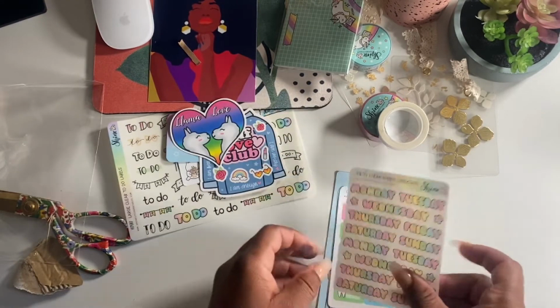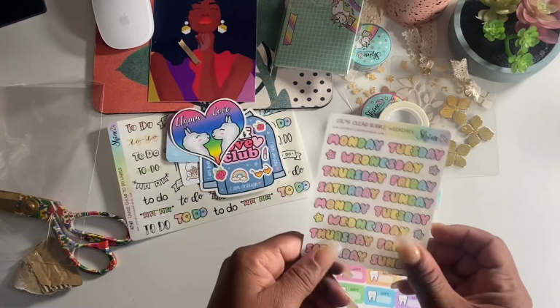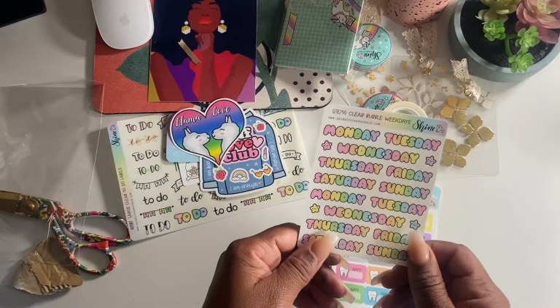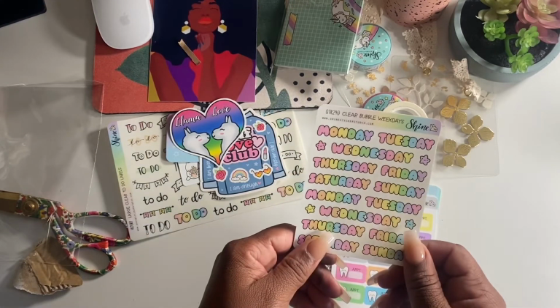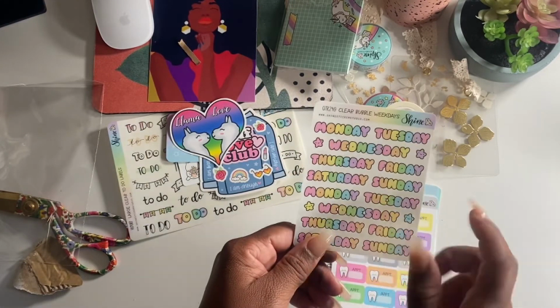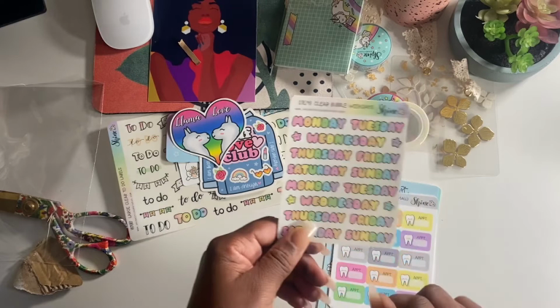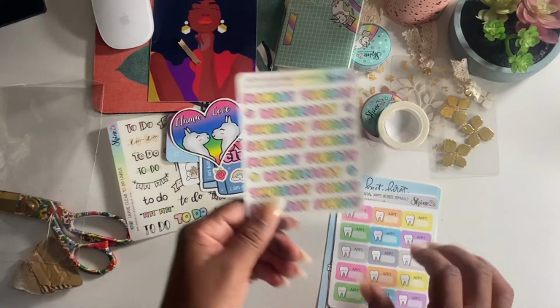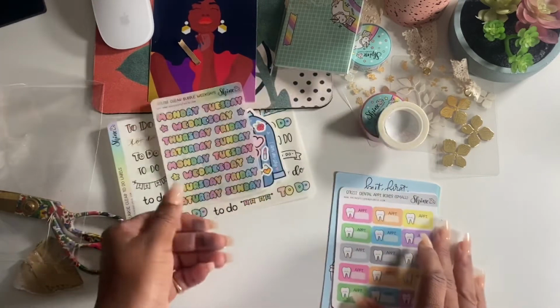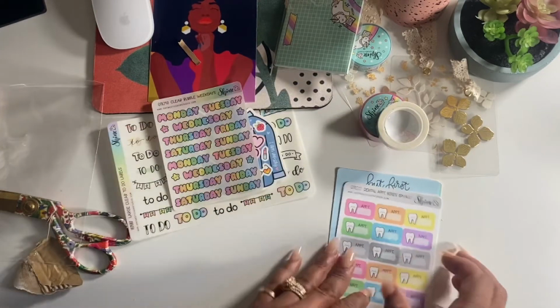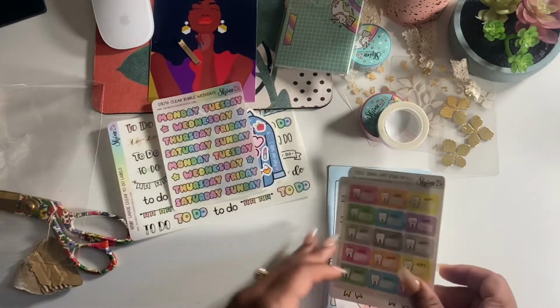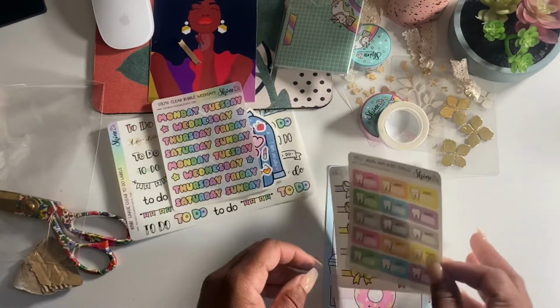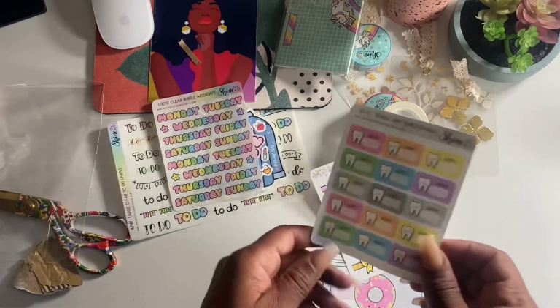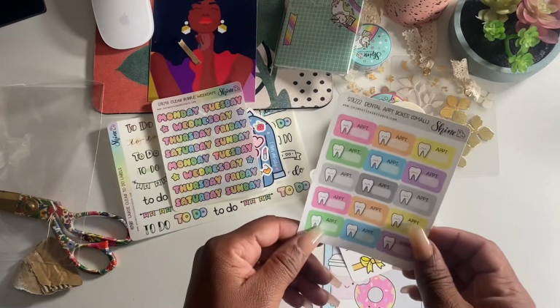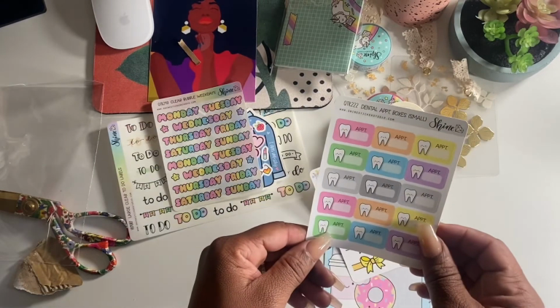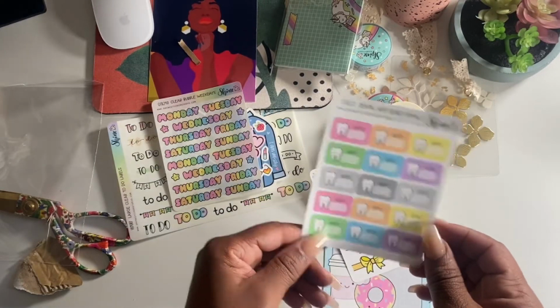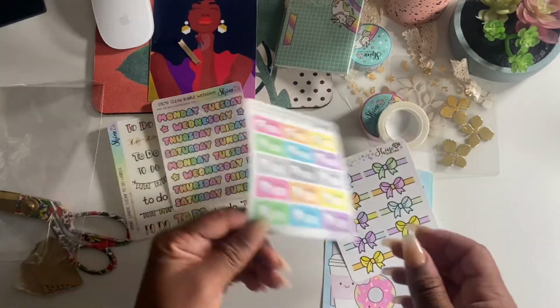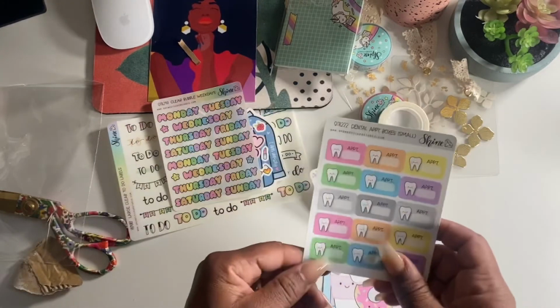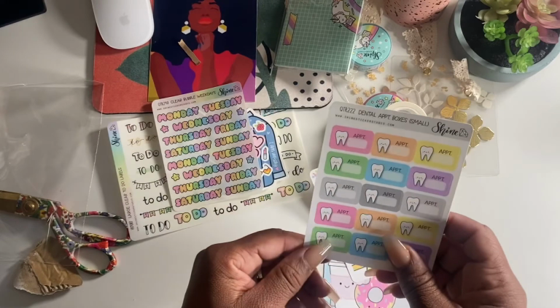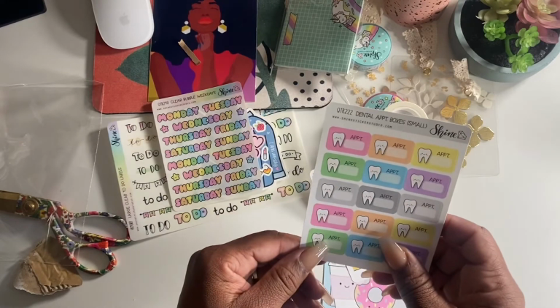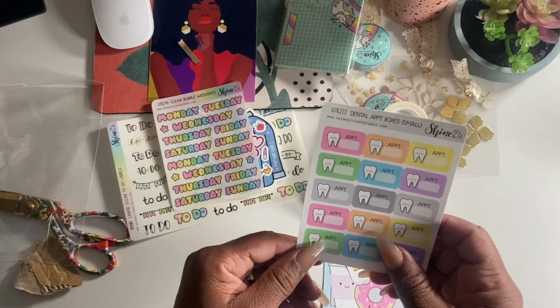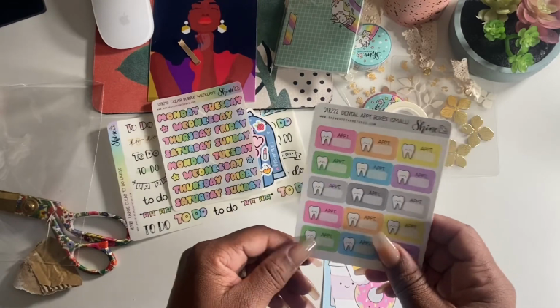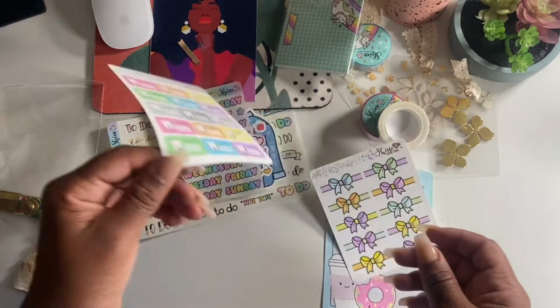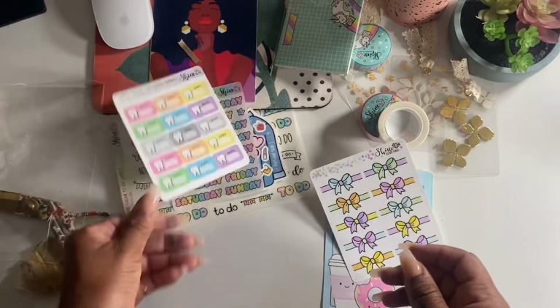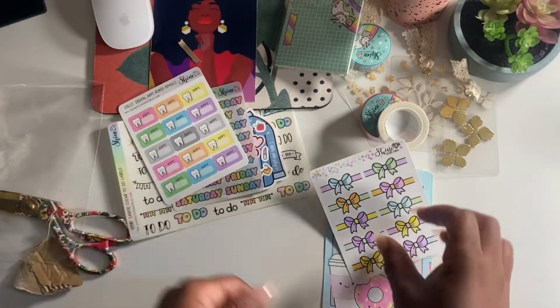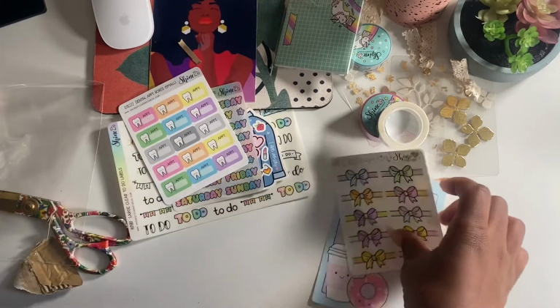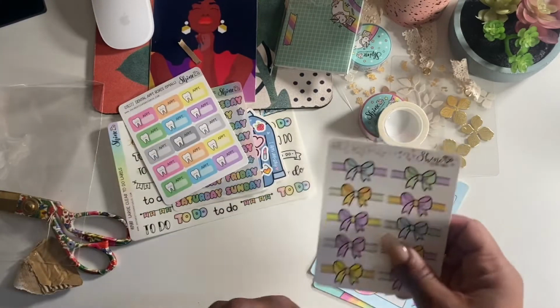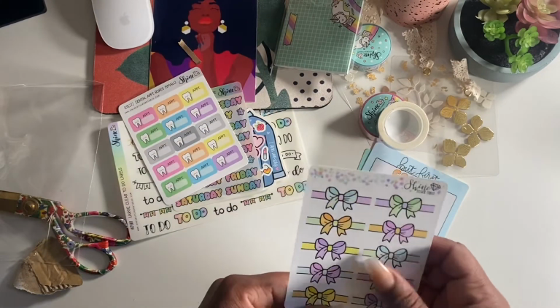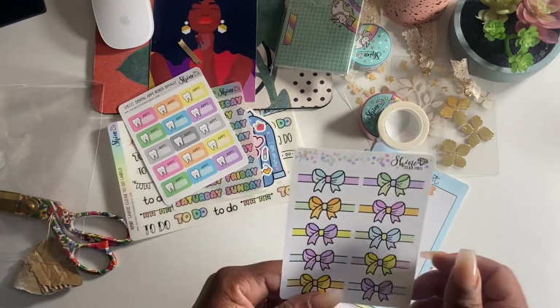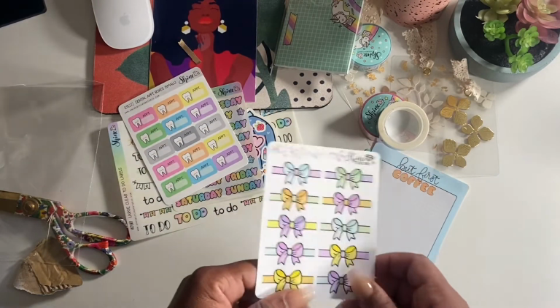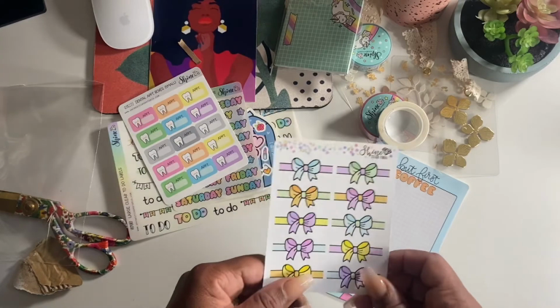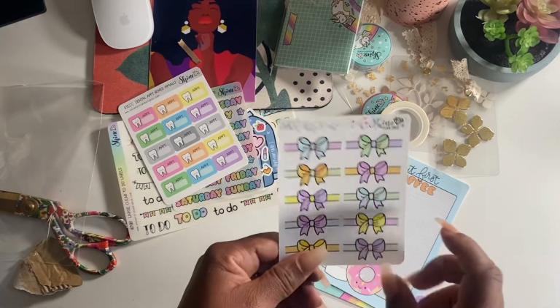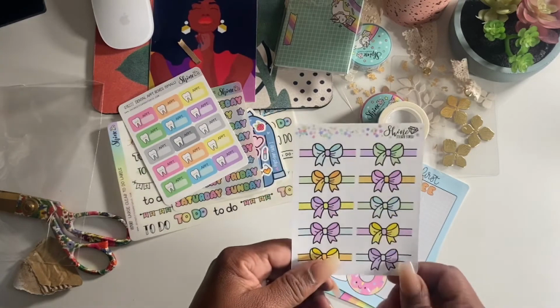I have some weekday stickers, dental appointment stickers - I got those because I'm doing the Invisalign thing, and it's not going that well because I don't have the discipline to keep it in all day.